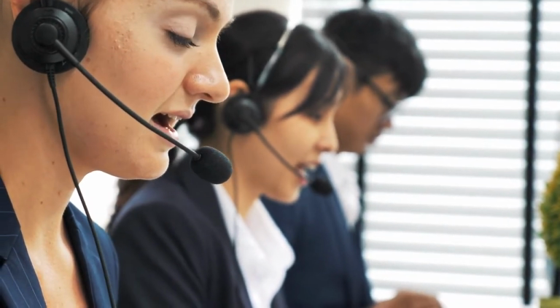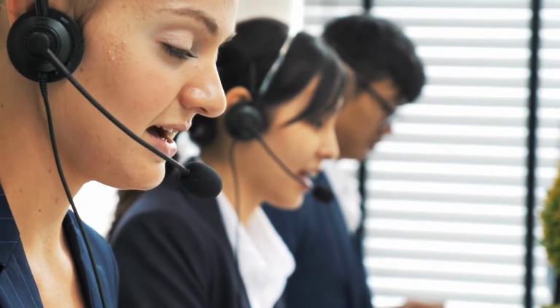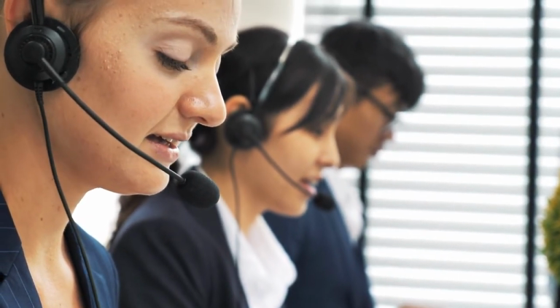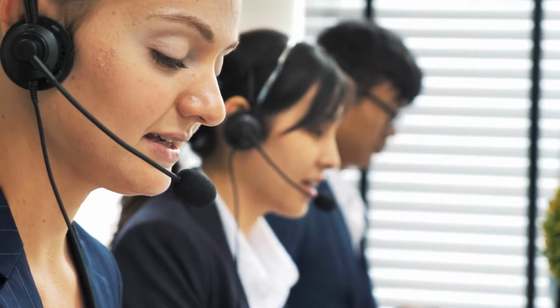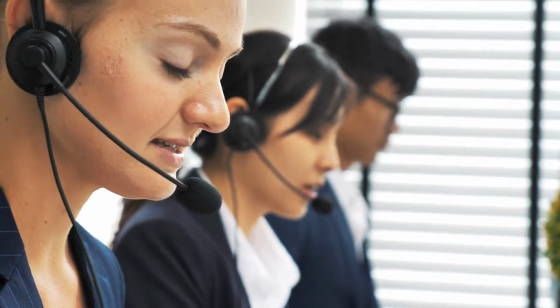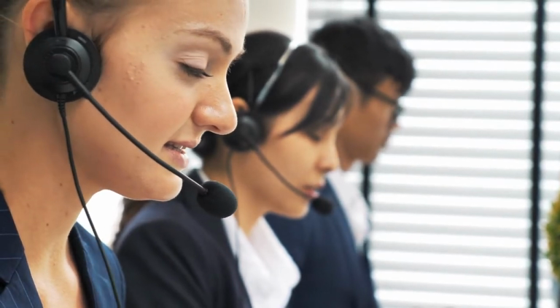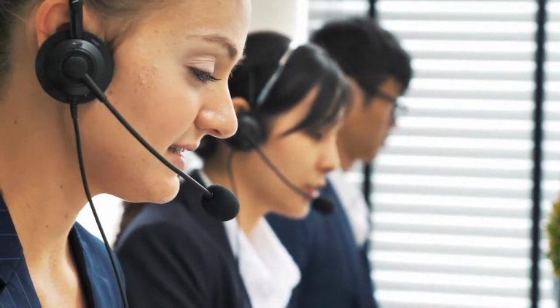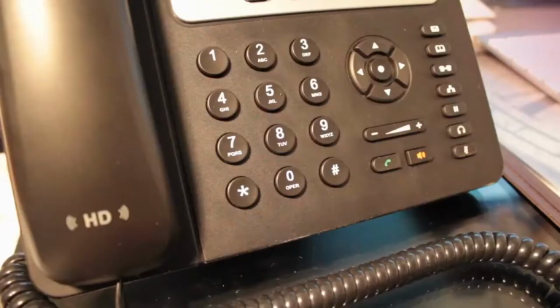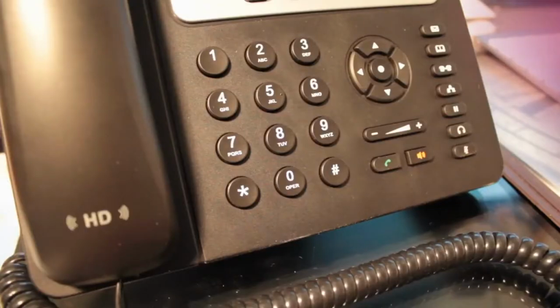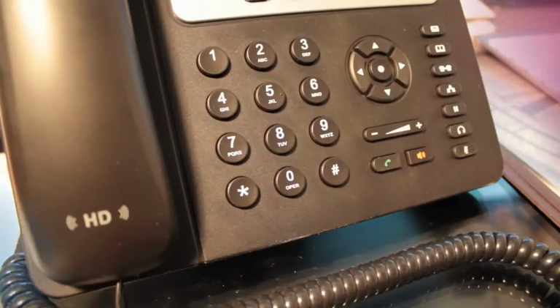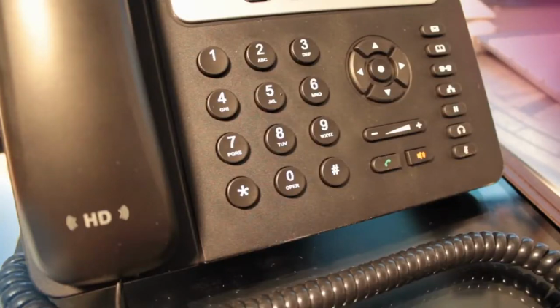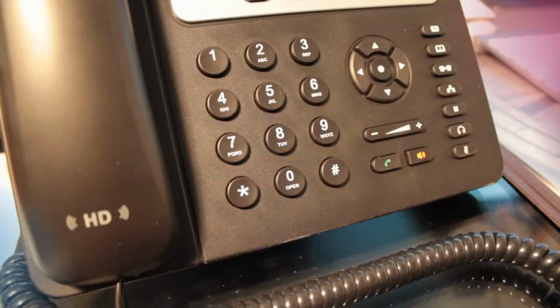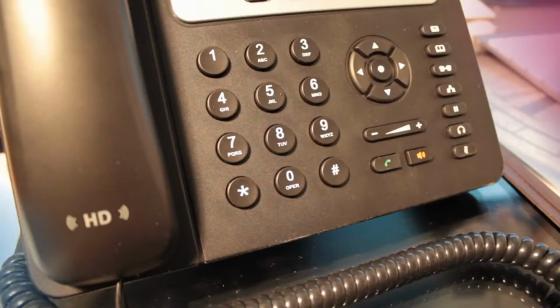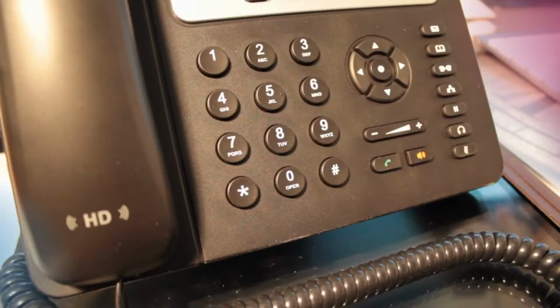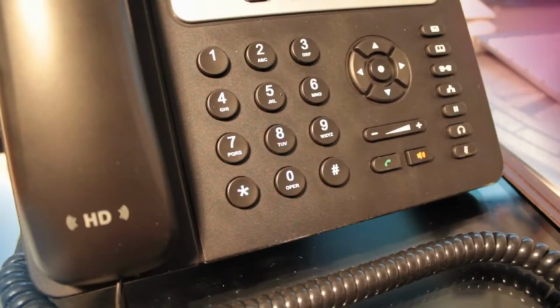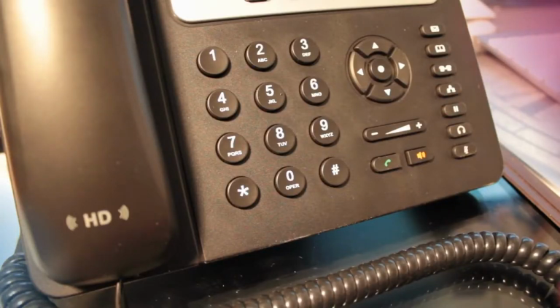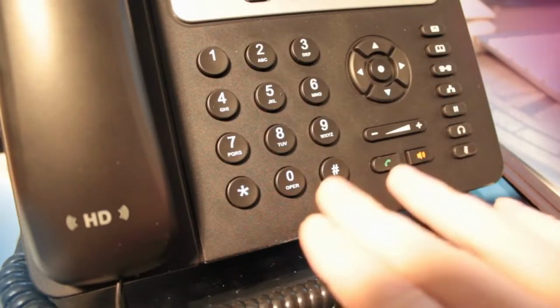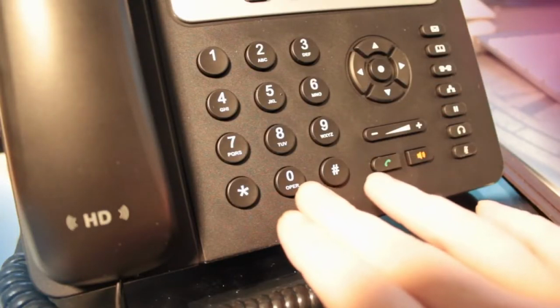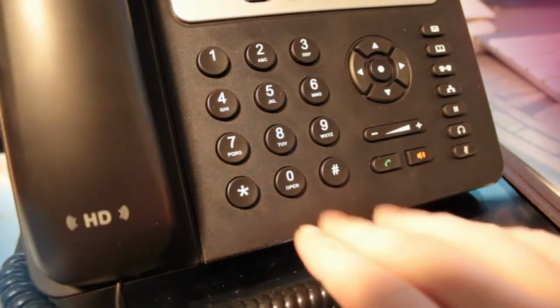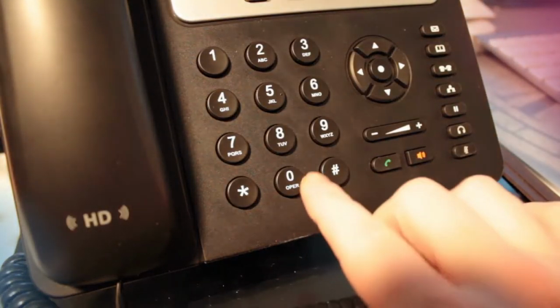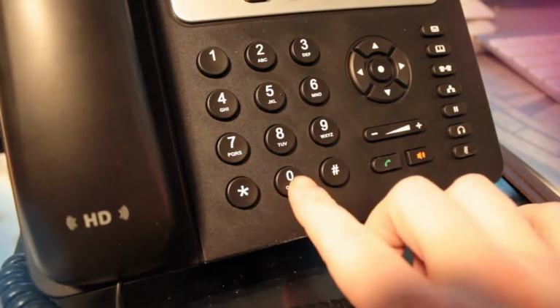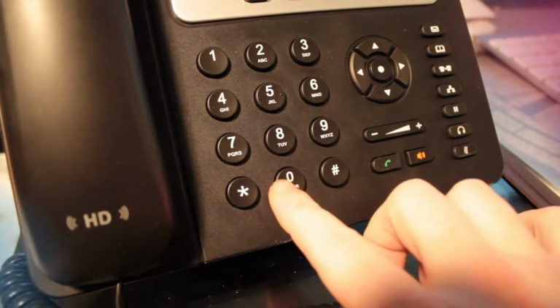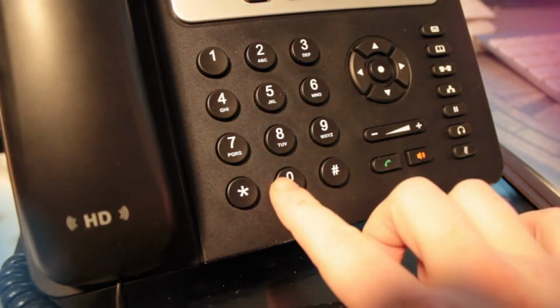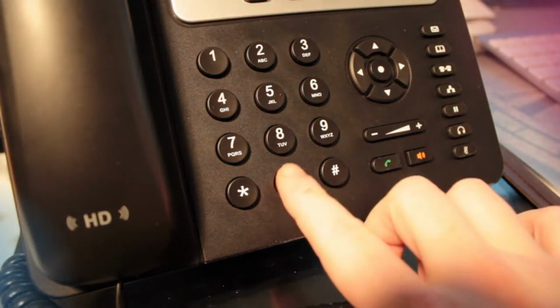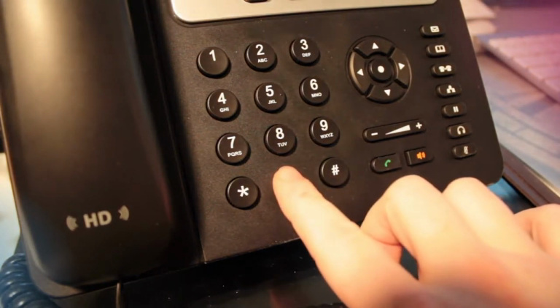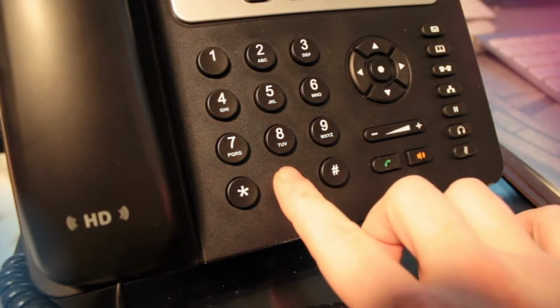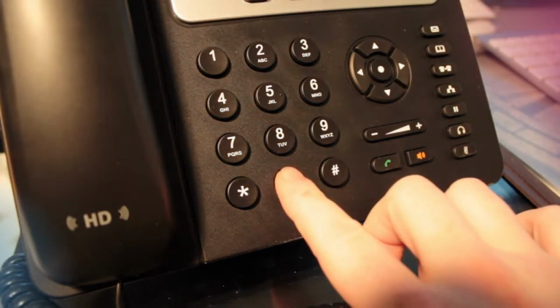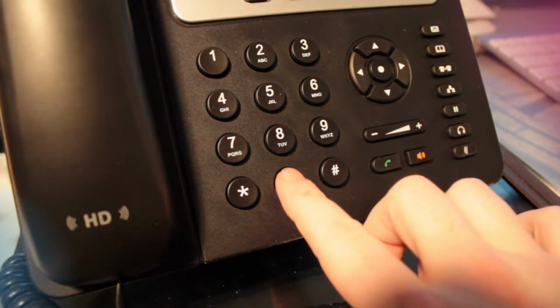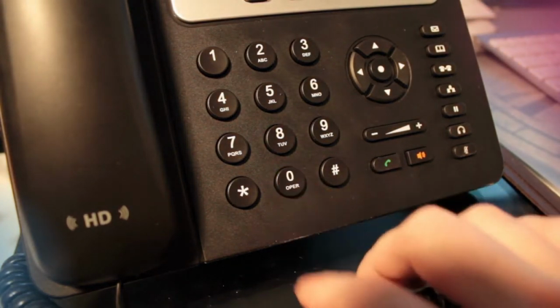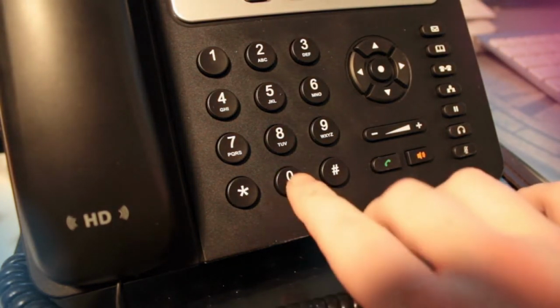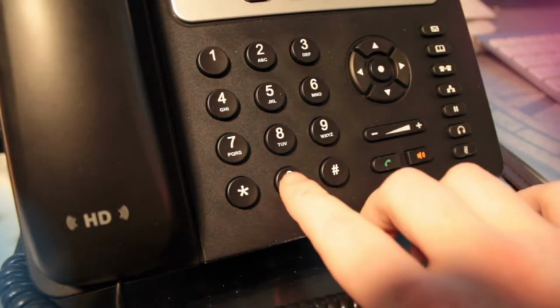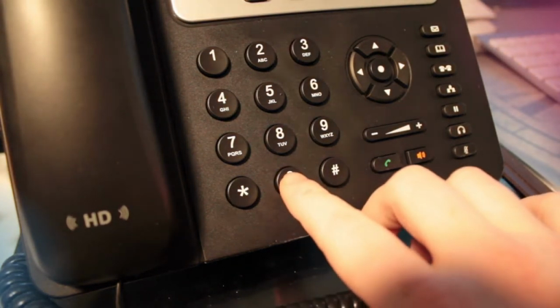The traditional method has been via a landline, similar to how a fax machine communicates. The alarm system overtakes your phone line and dials the monitoring station.